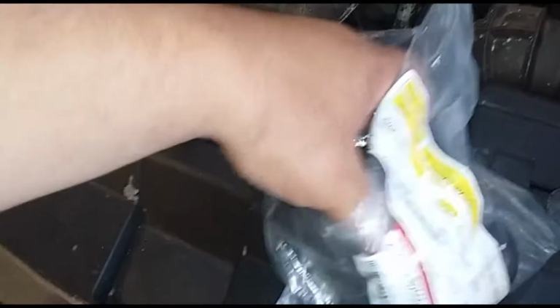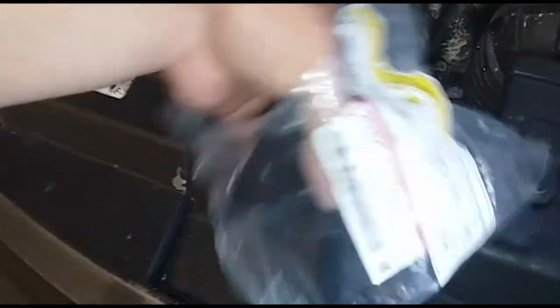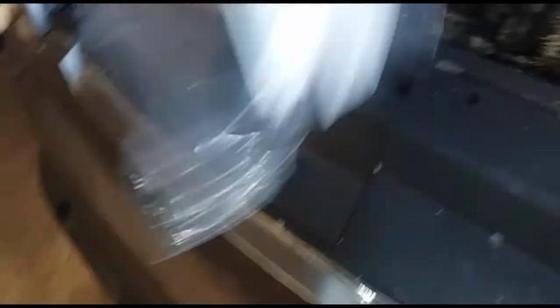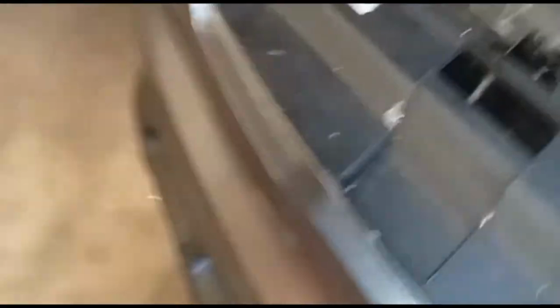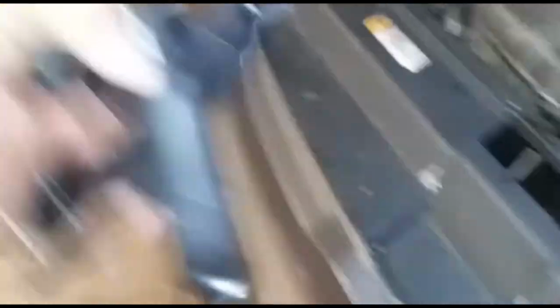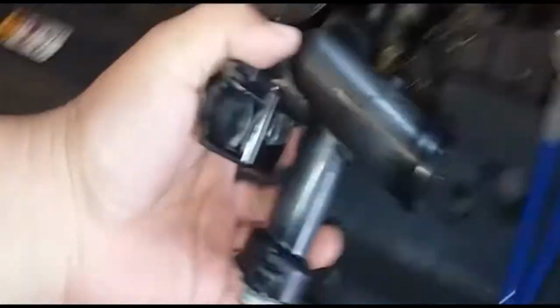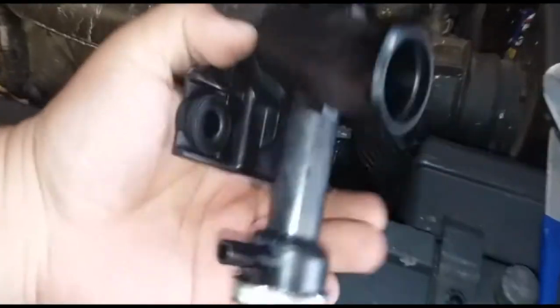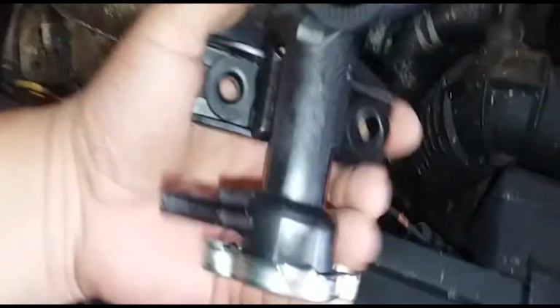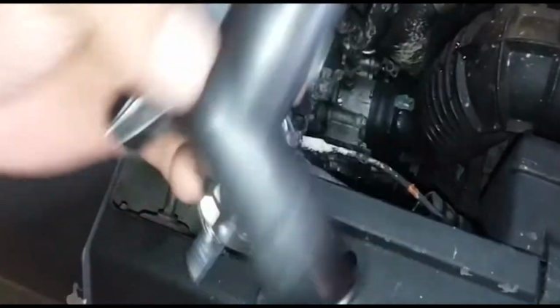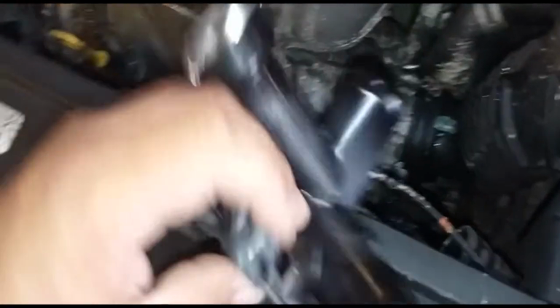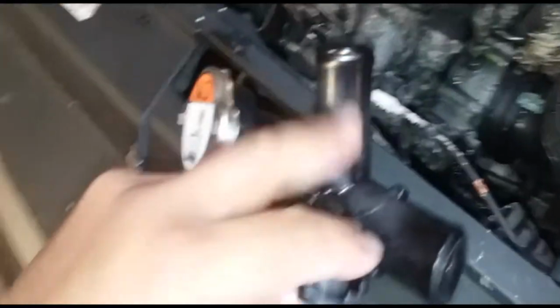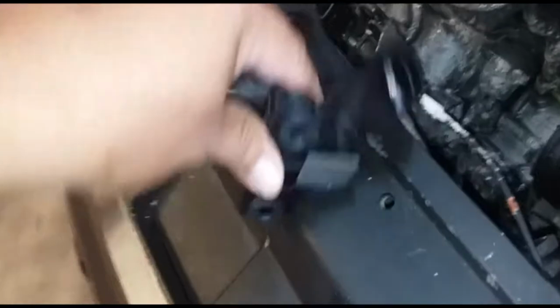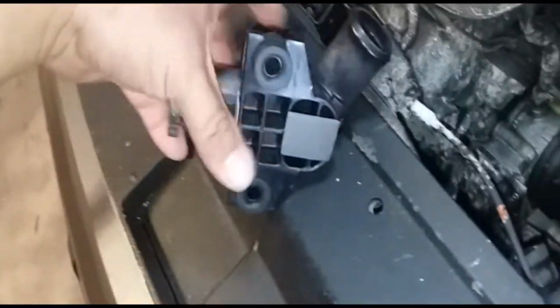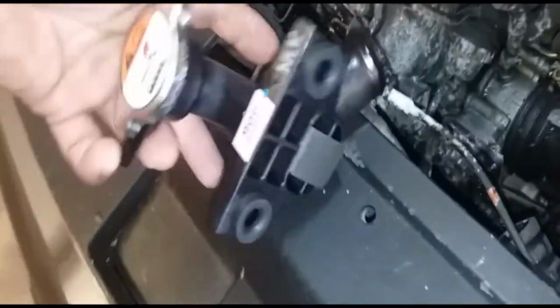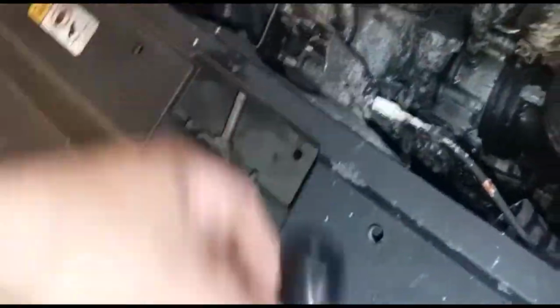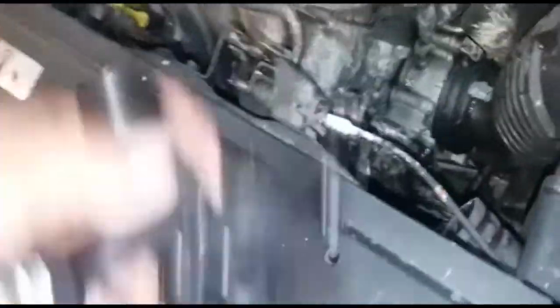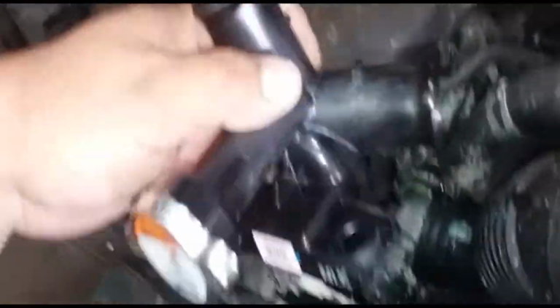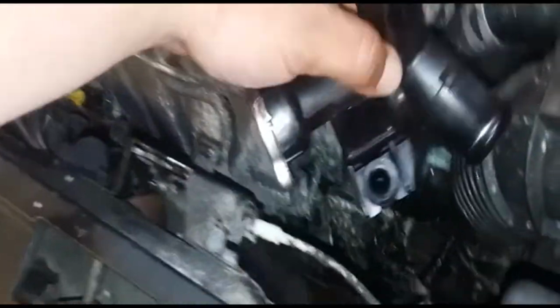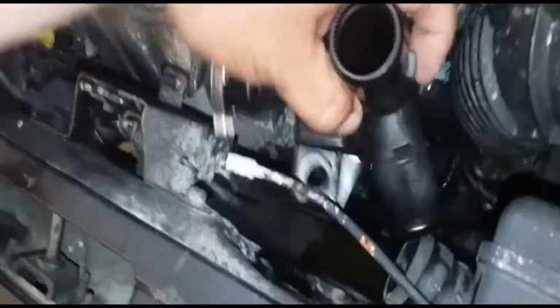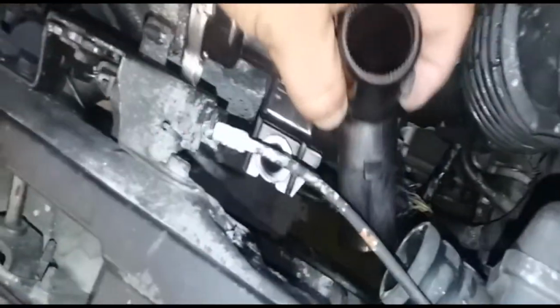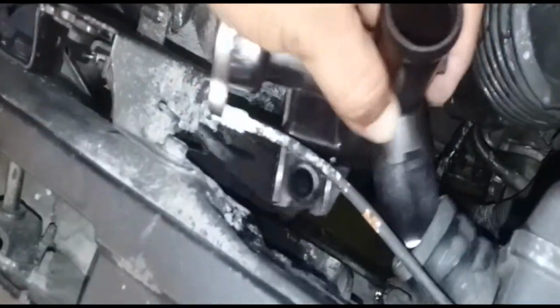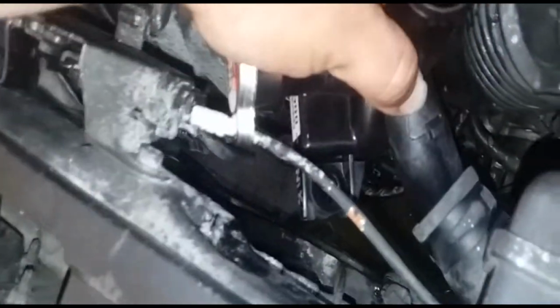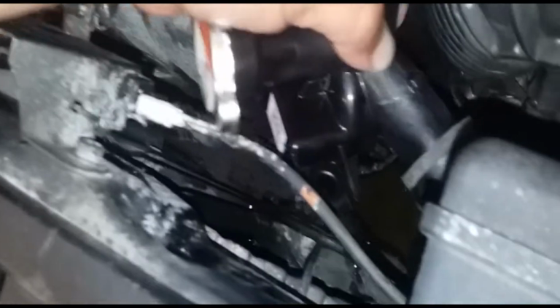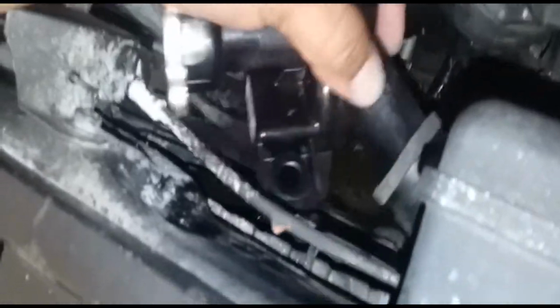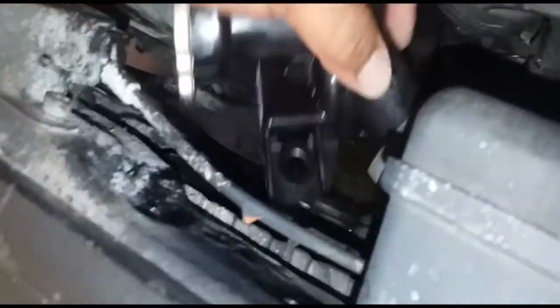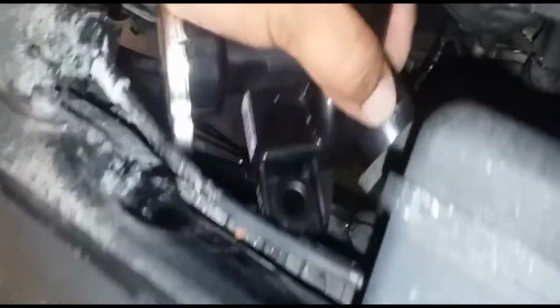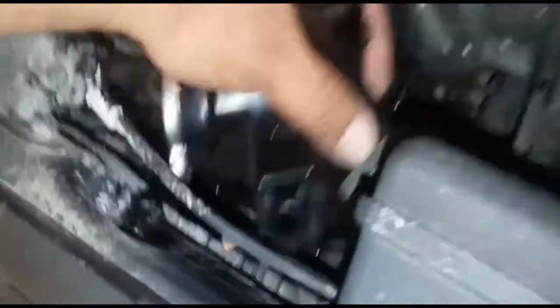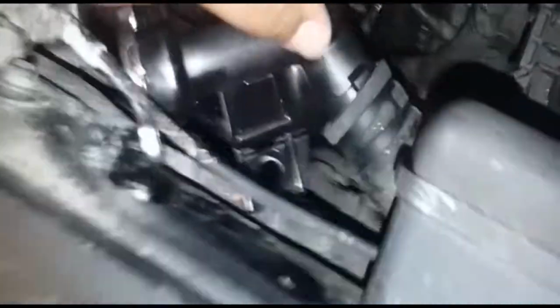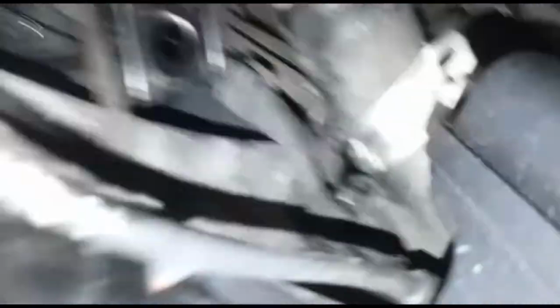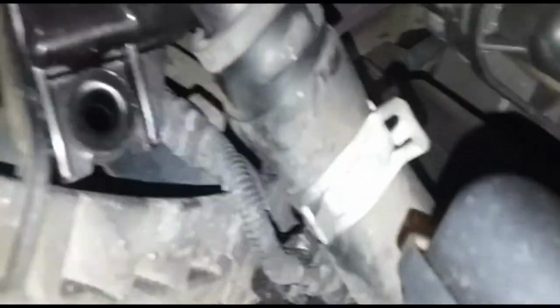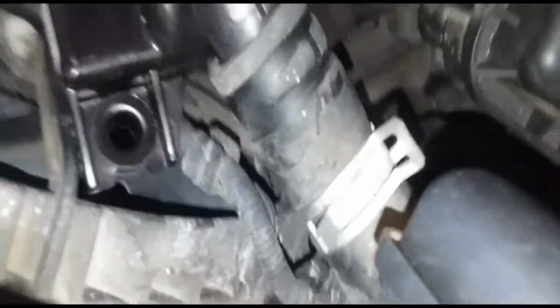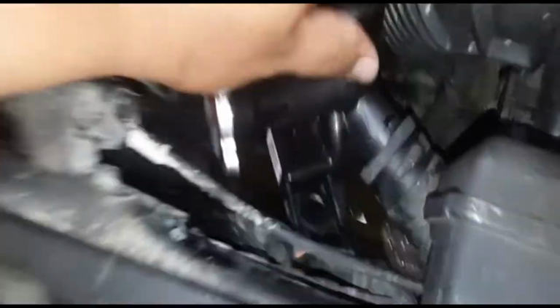Now that we got this out of there, we're going to go ahead and install it. The way this is going to work is it's going to slip into this hose here, and we have the clamp right over there.